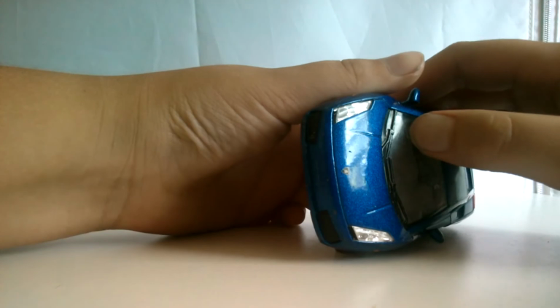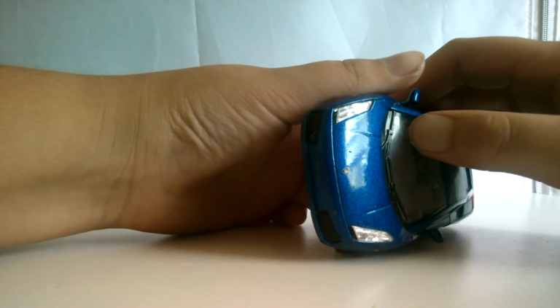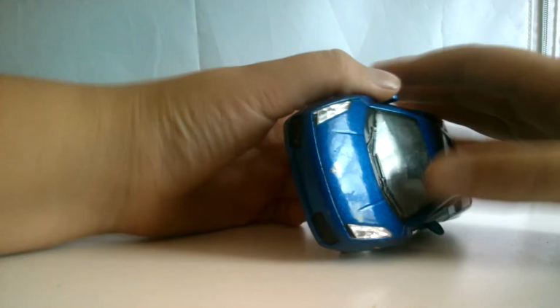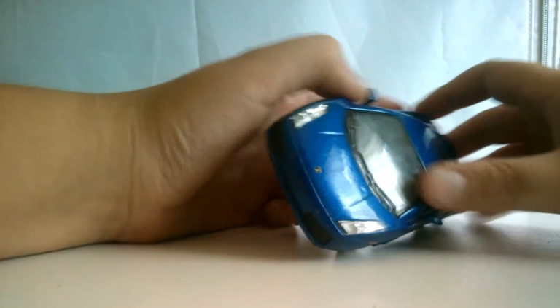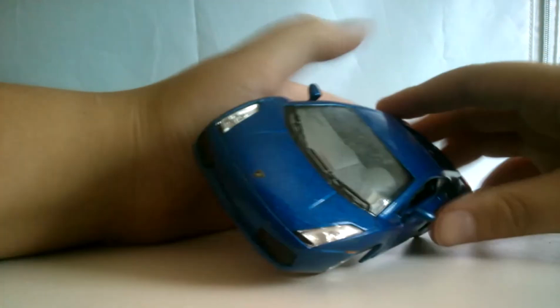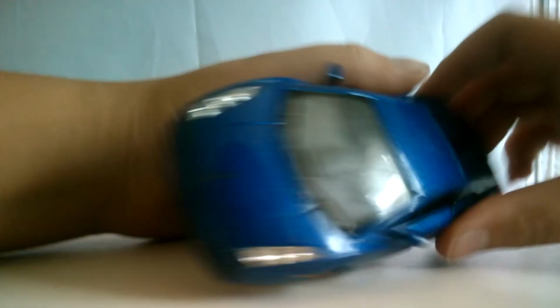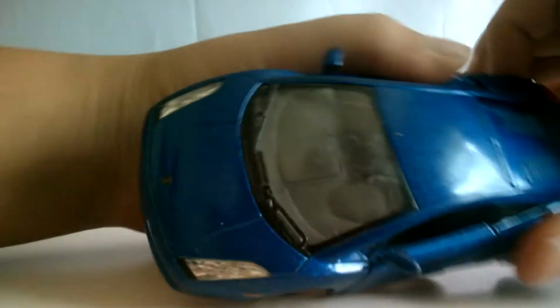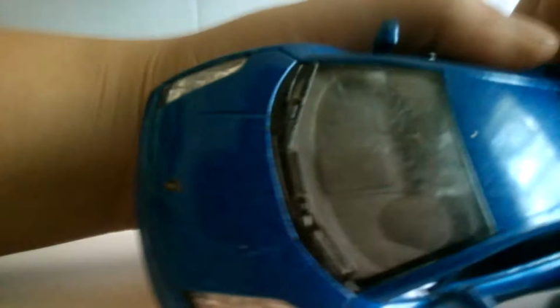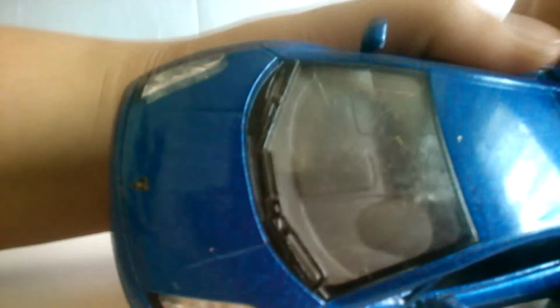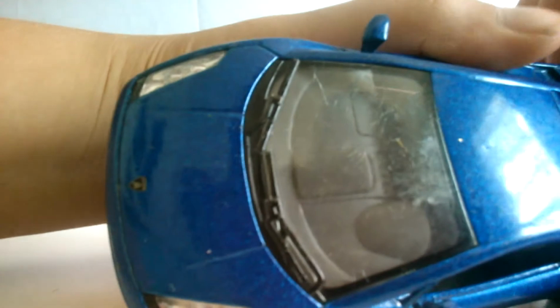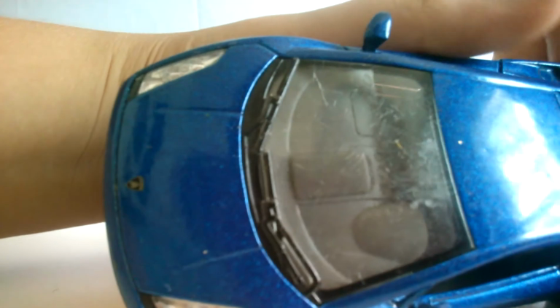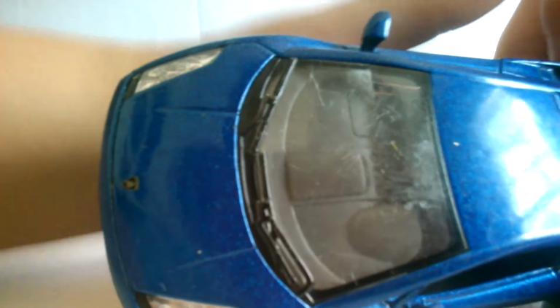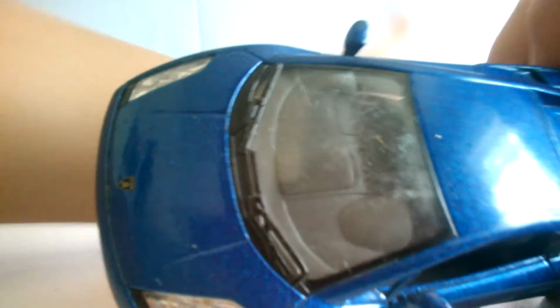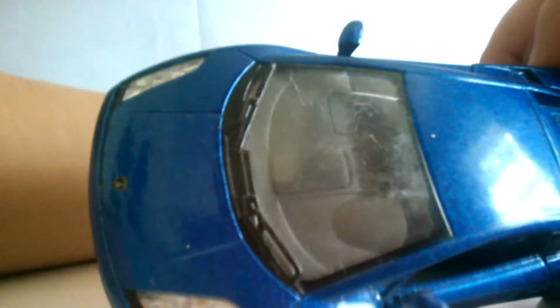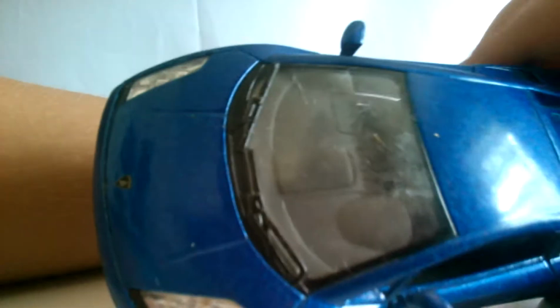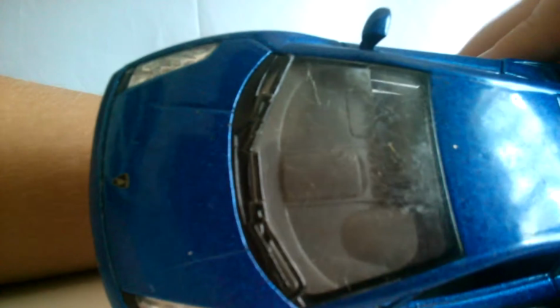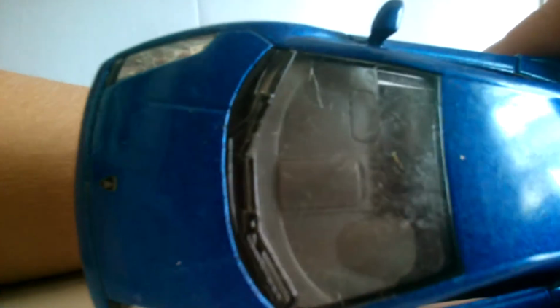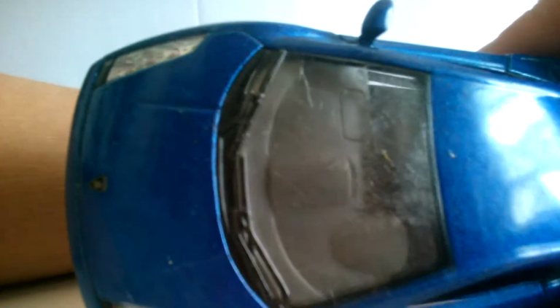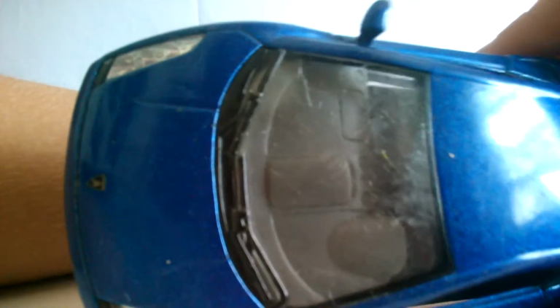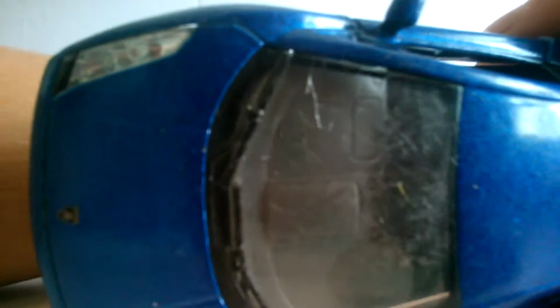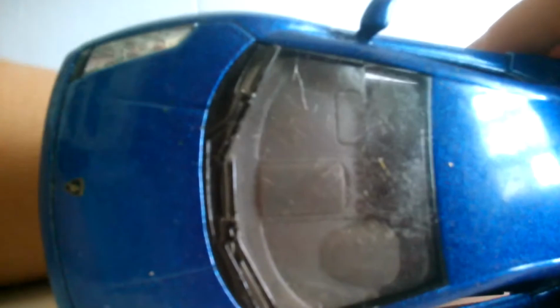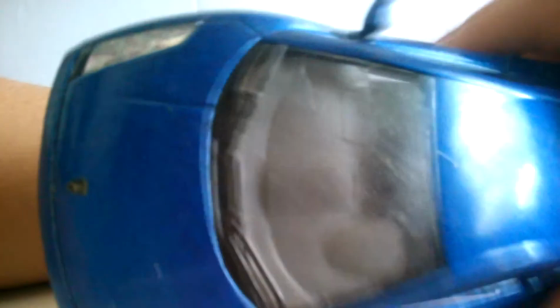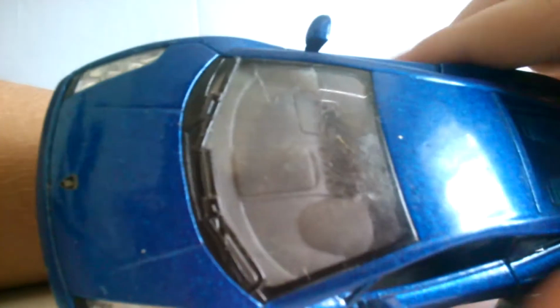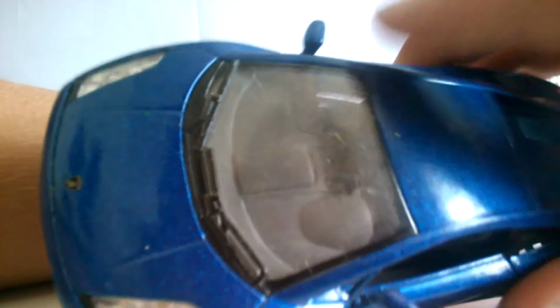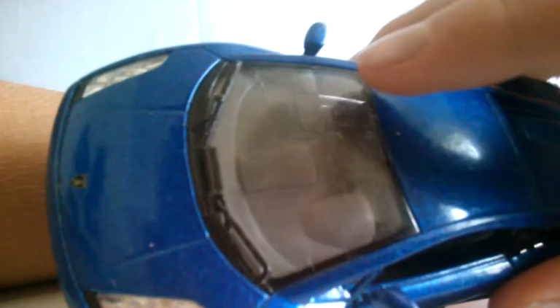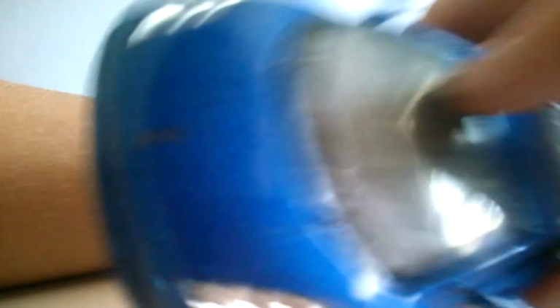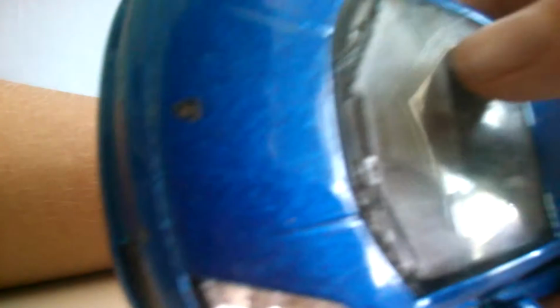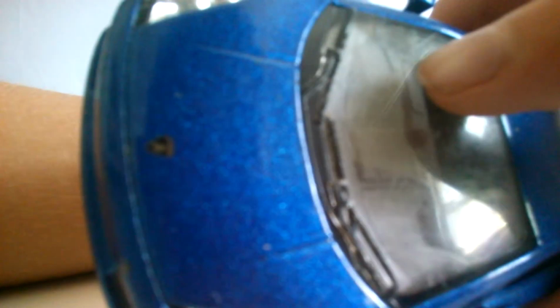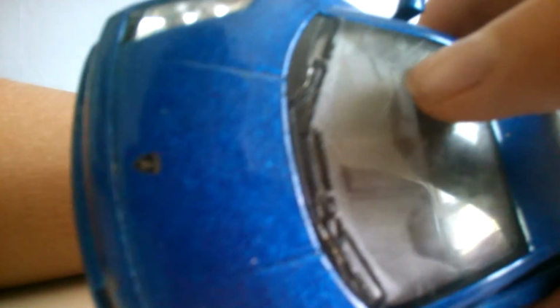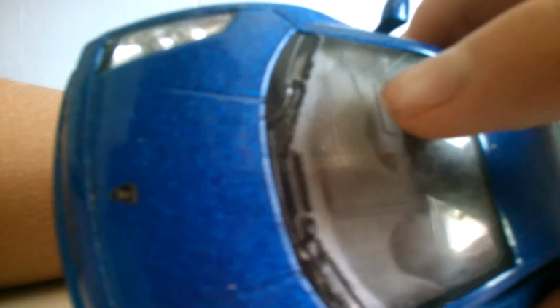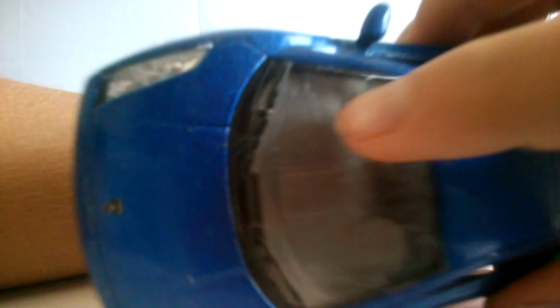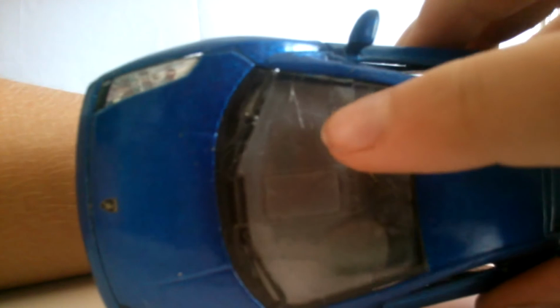It's really old, and there's a big crack in the window right there.